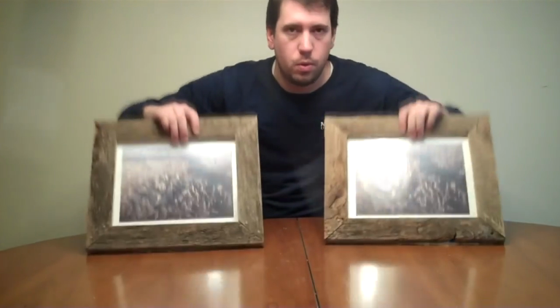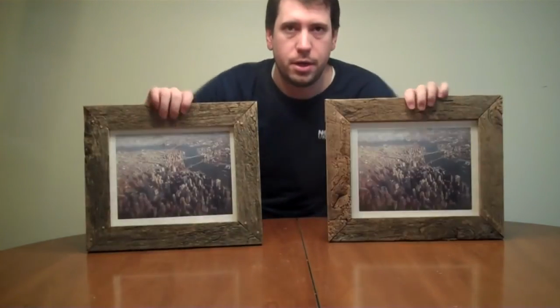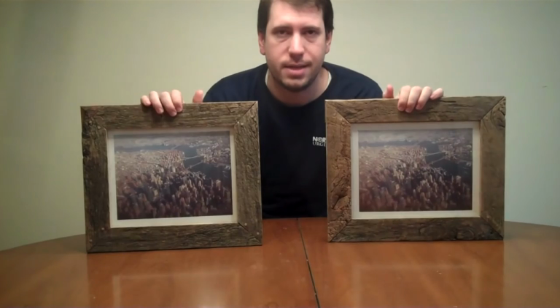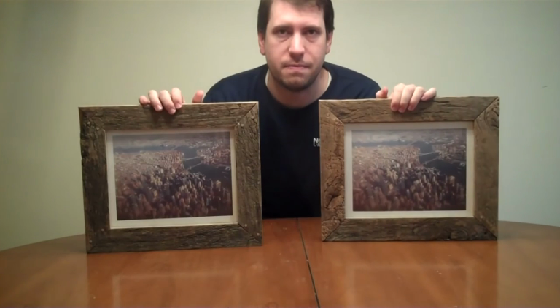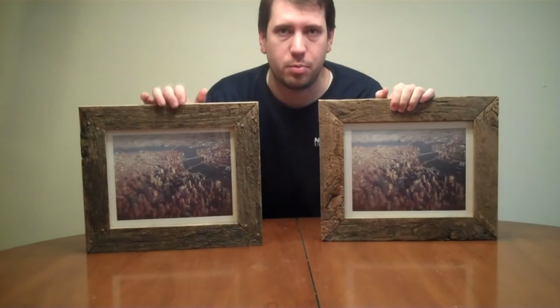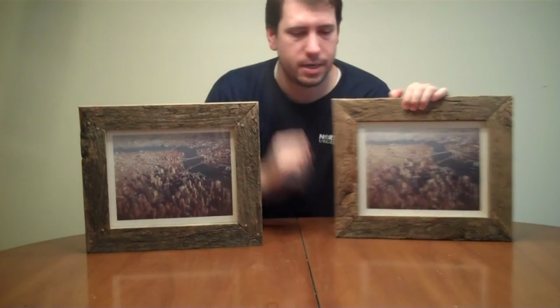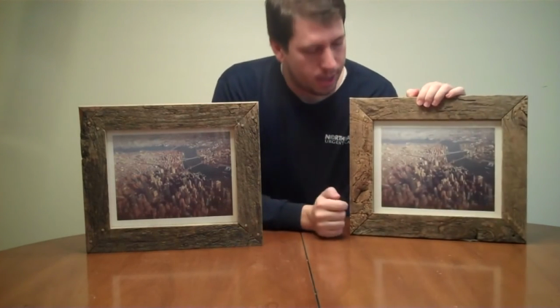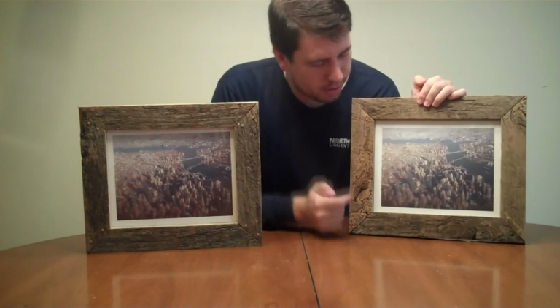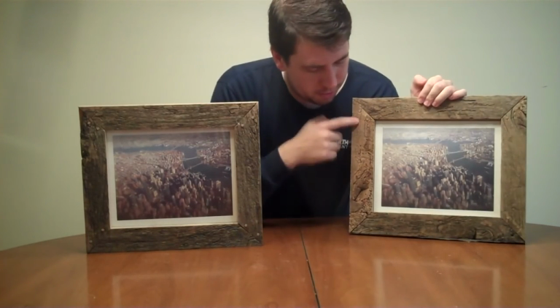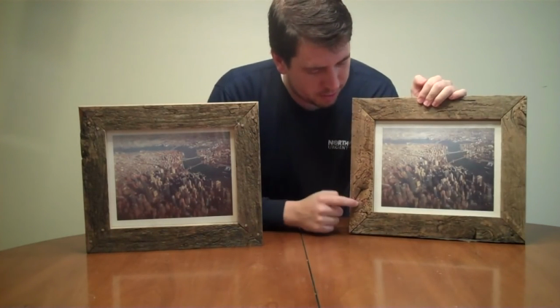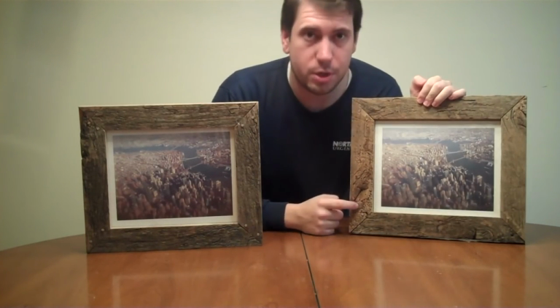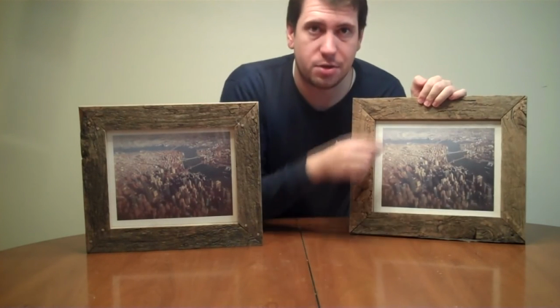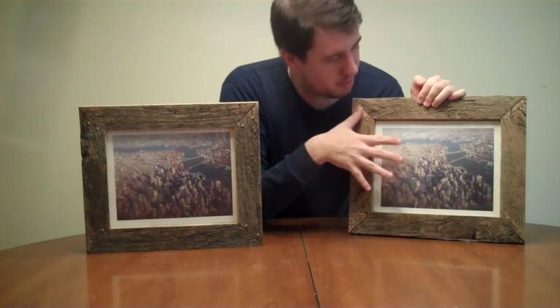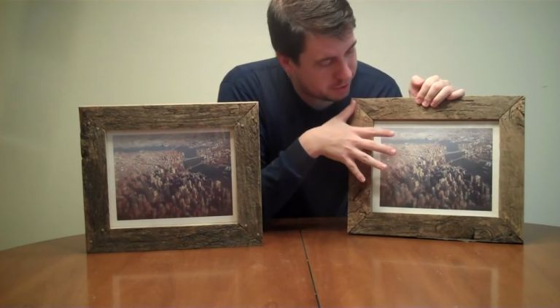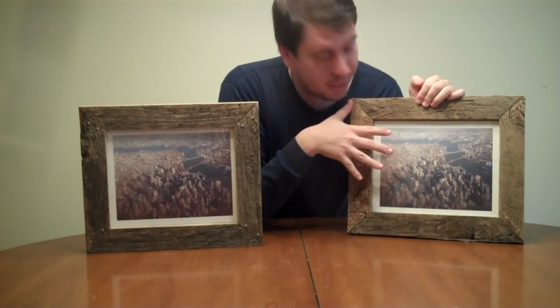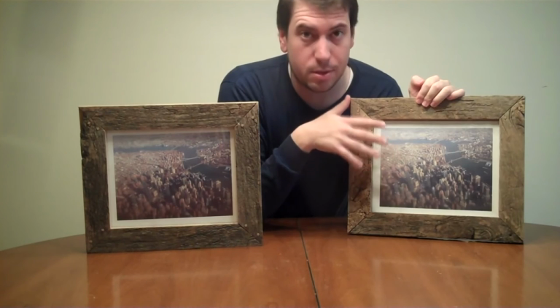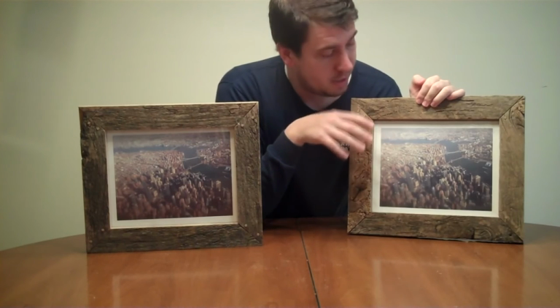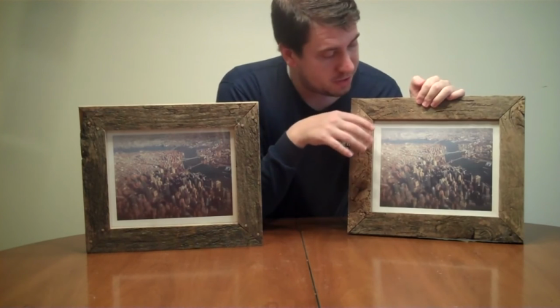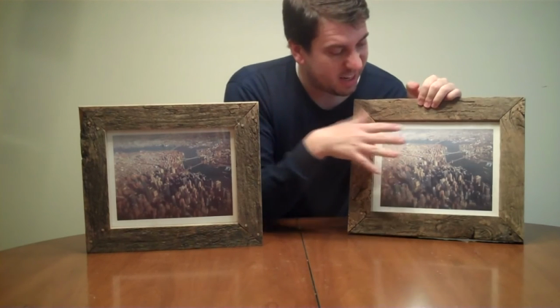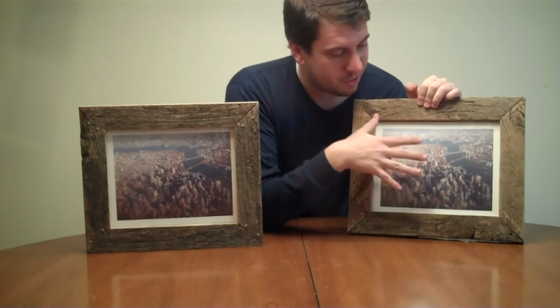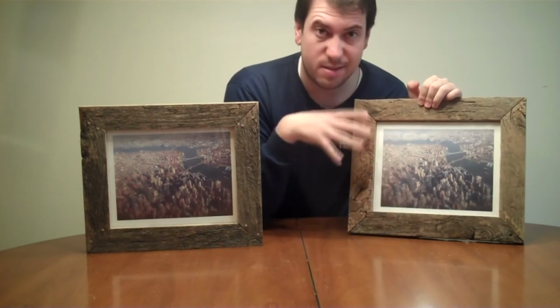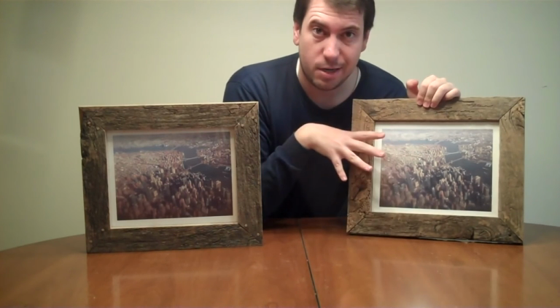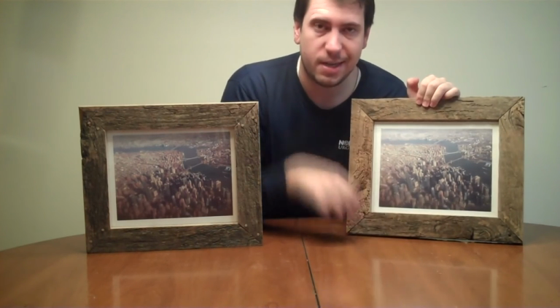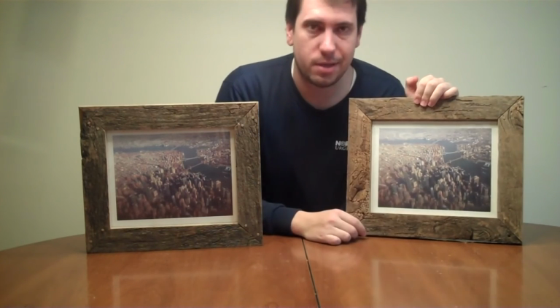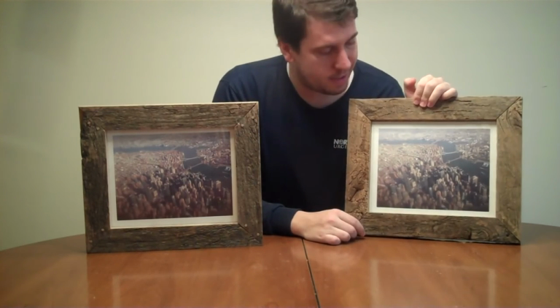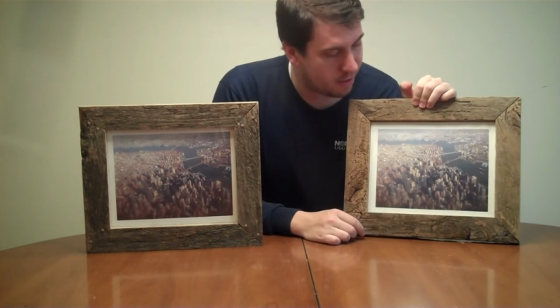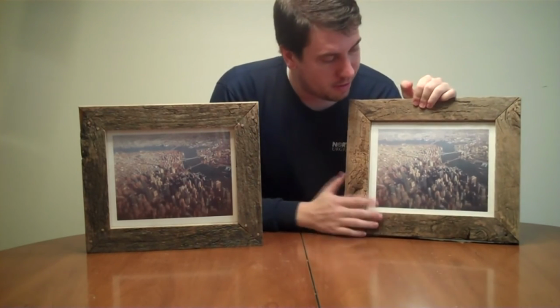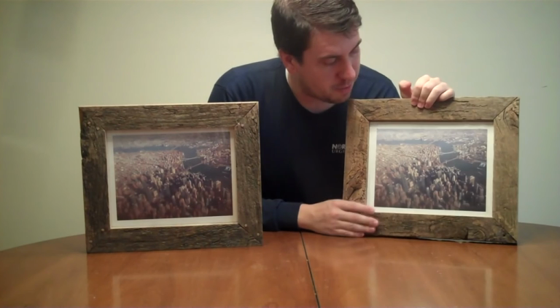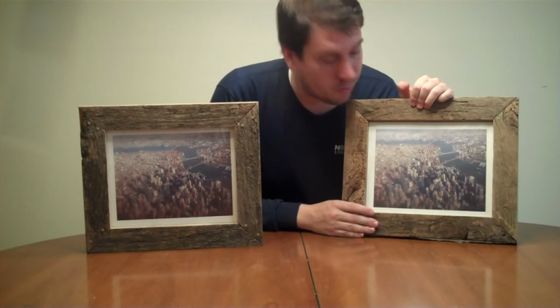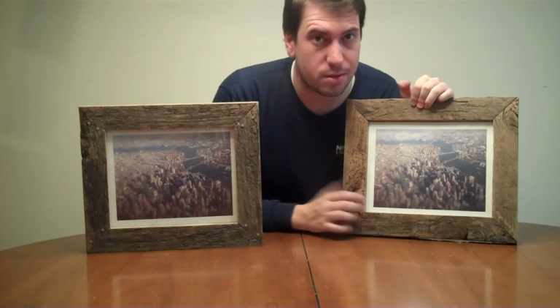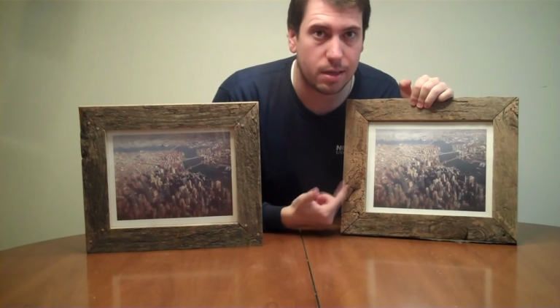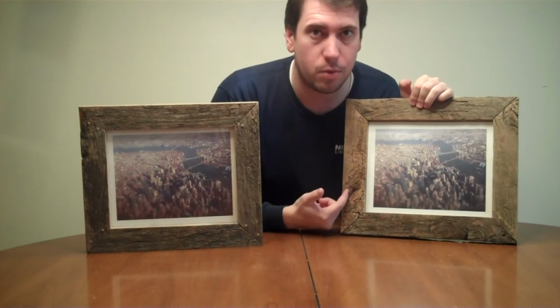Well, there you go guys — that's the final project. I really like how the rustic barn wood contrasts the picture of the big apple. It's kind of like industry meets country. I really like that aspect, and that's why I chose to do it in the barn wood.